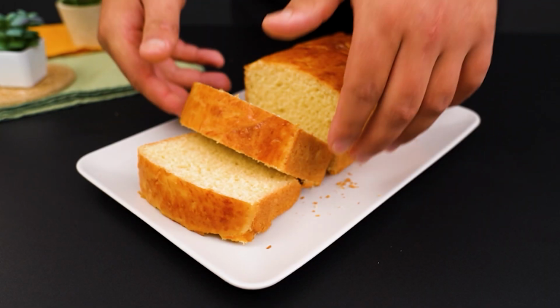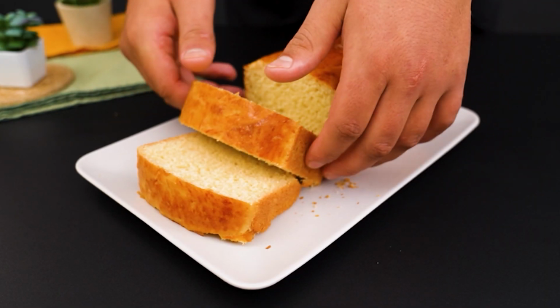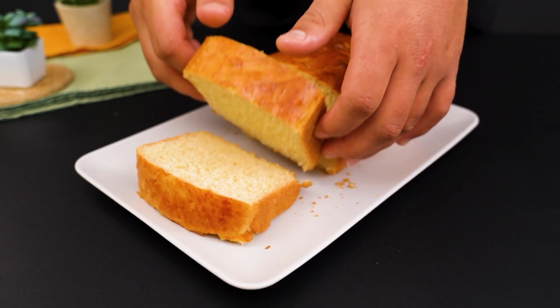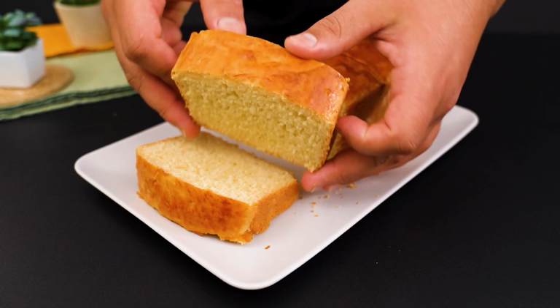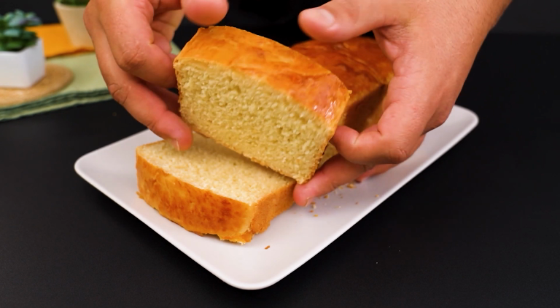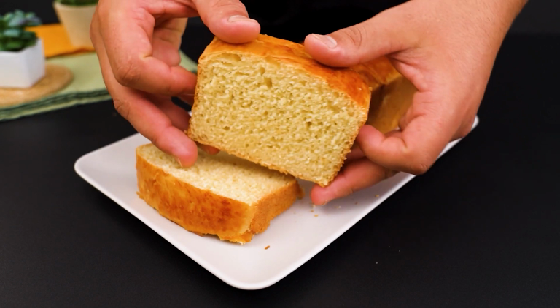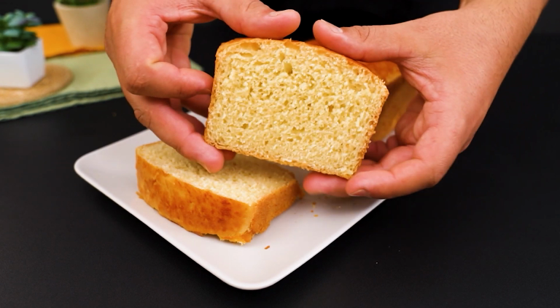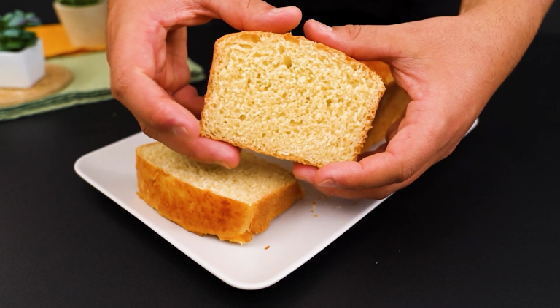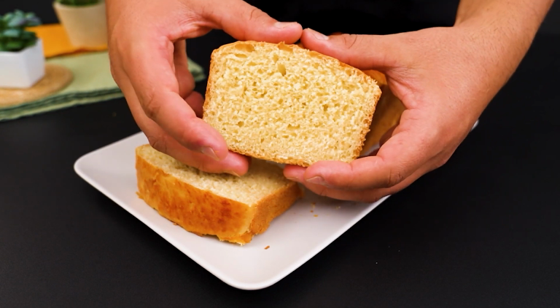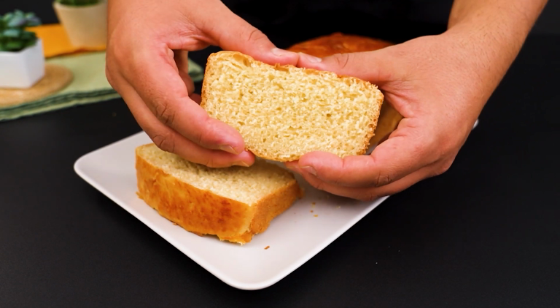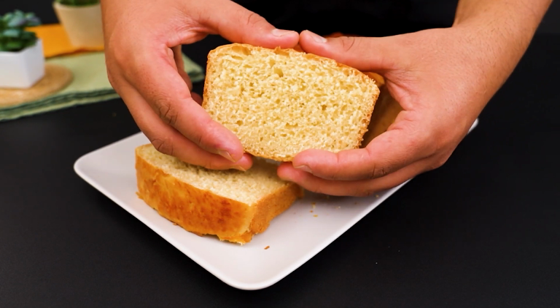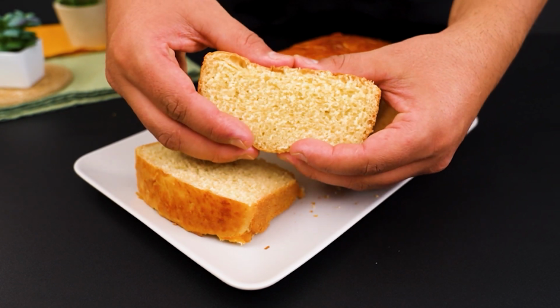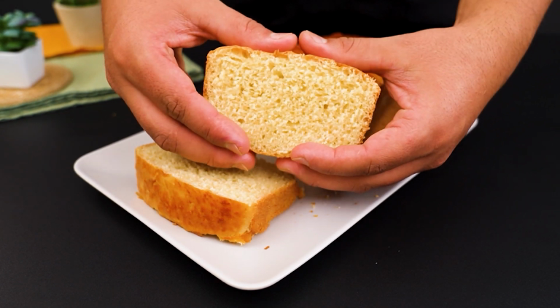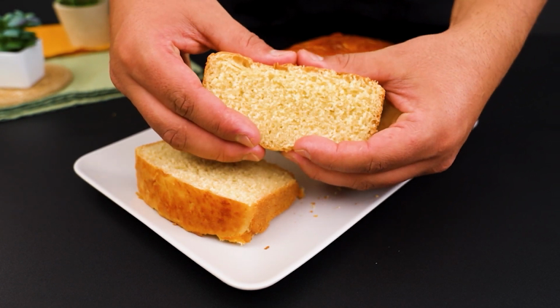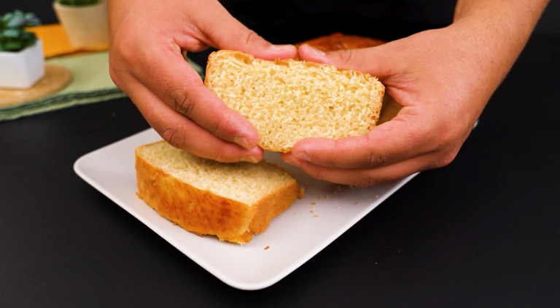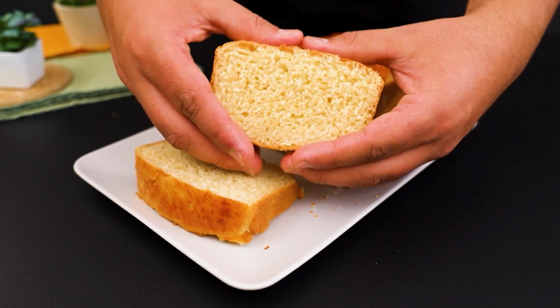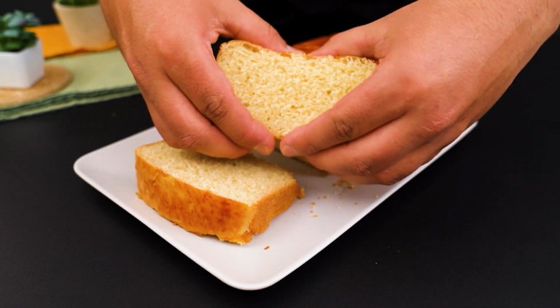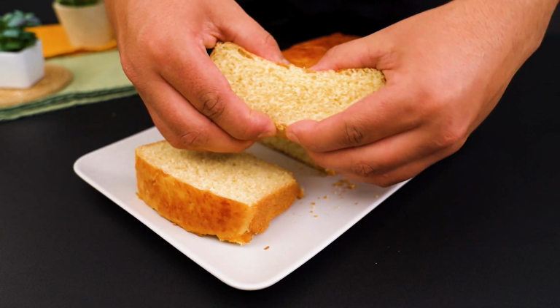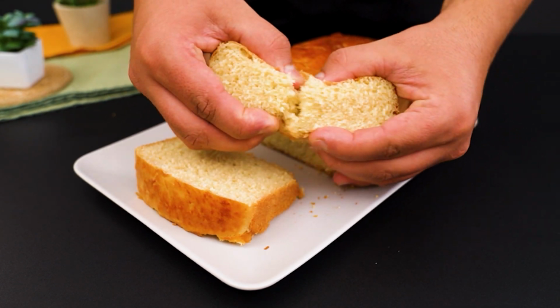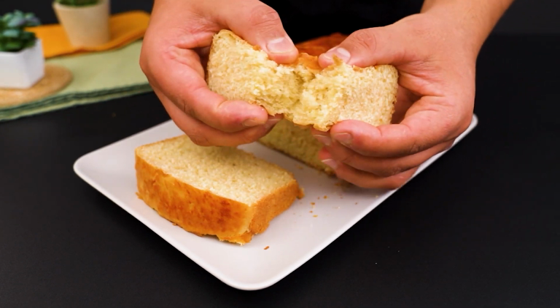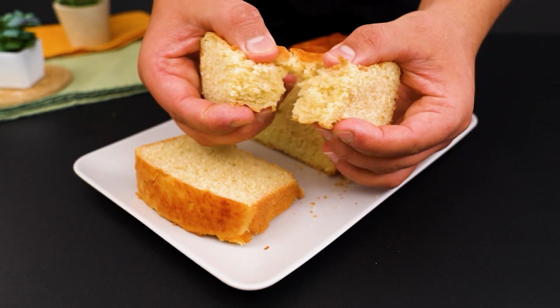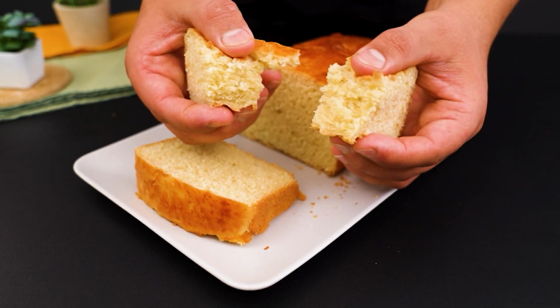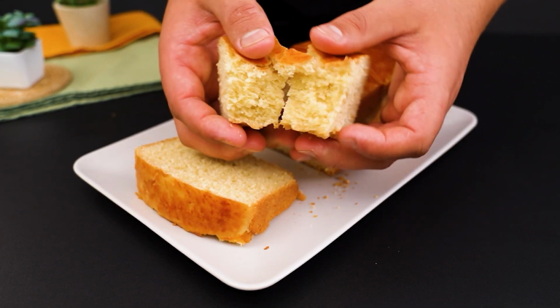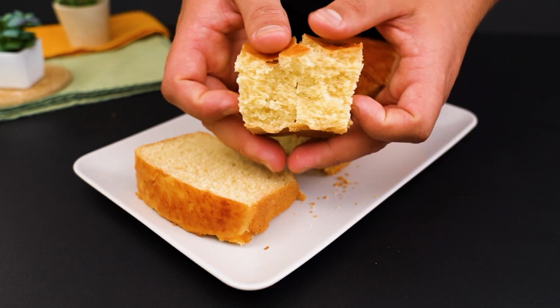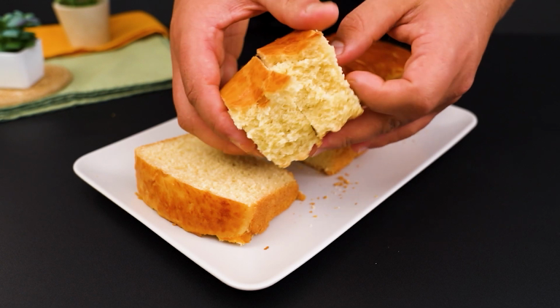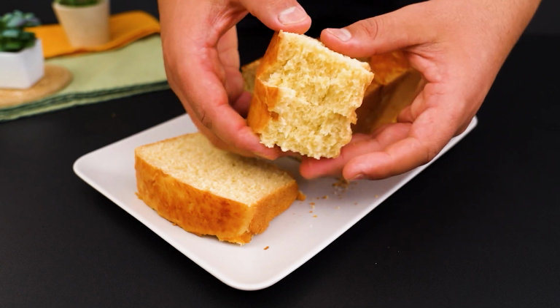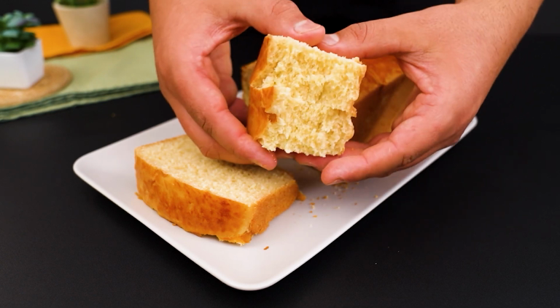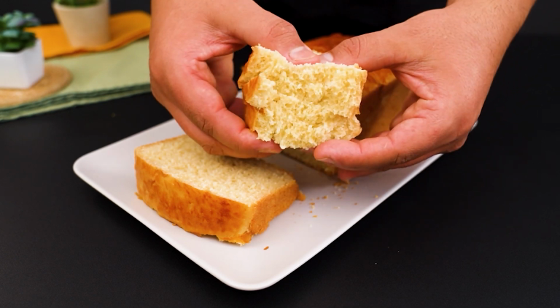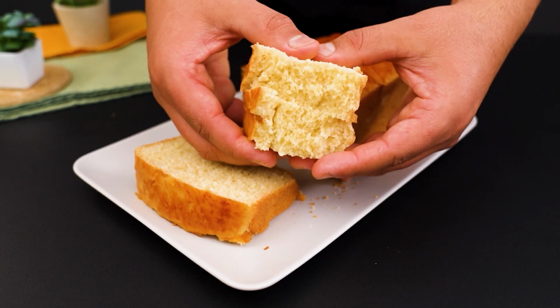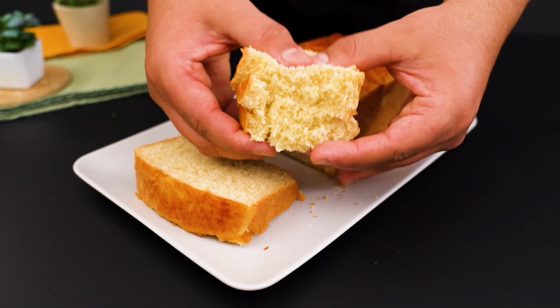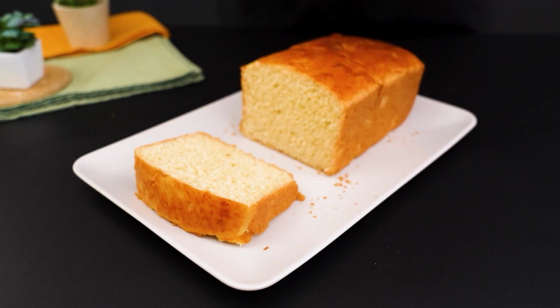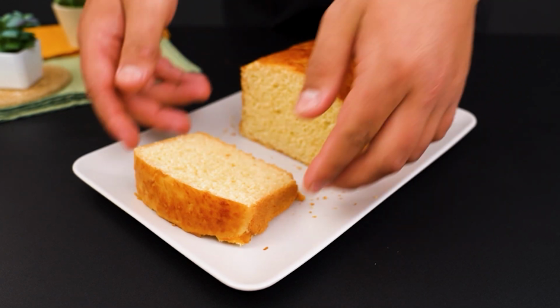If you like this recipe, don't forget to like the video and follow our page for more great tips like this. Bon Appetit and see you next time.